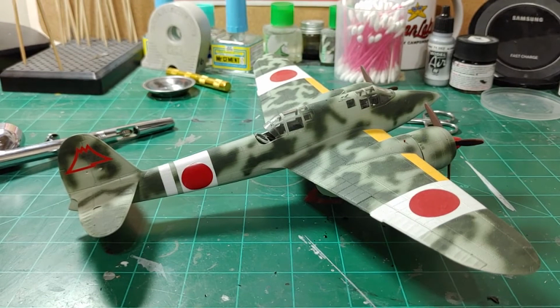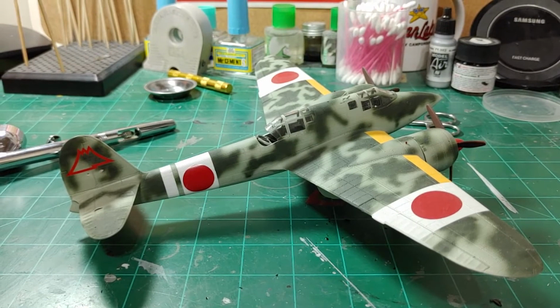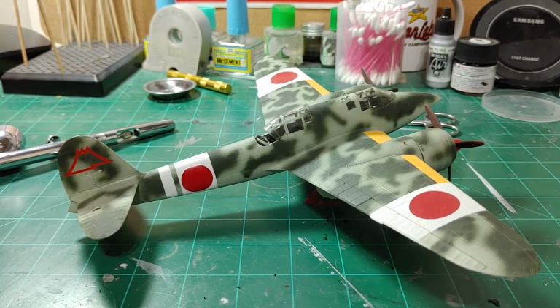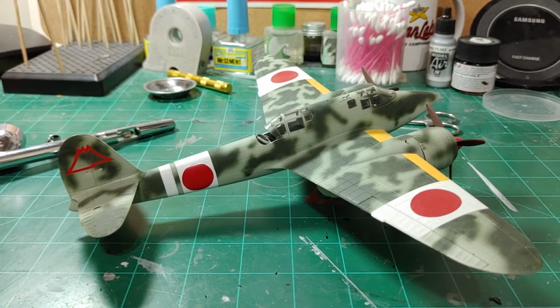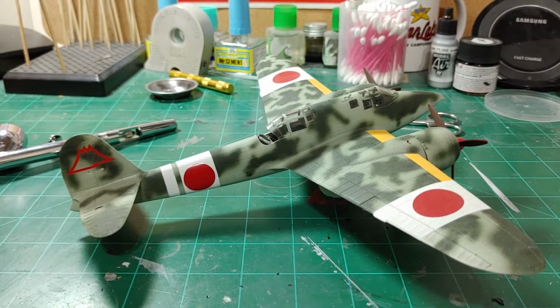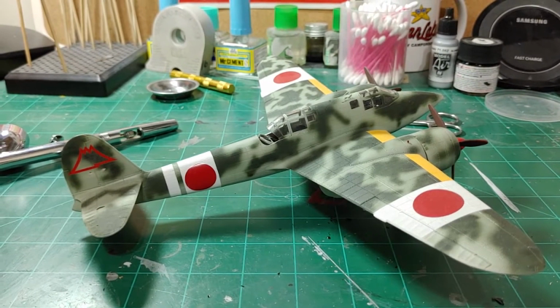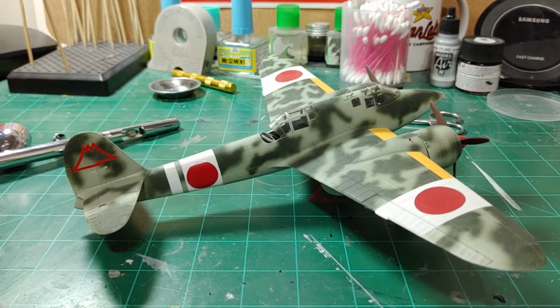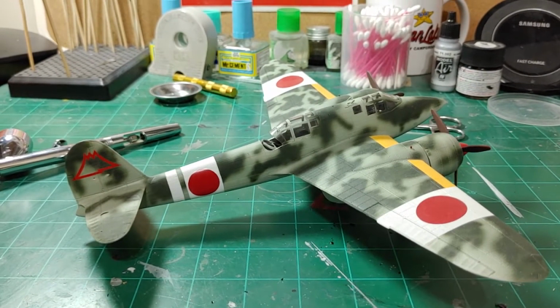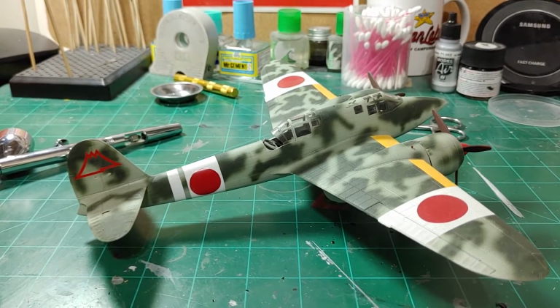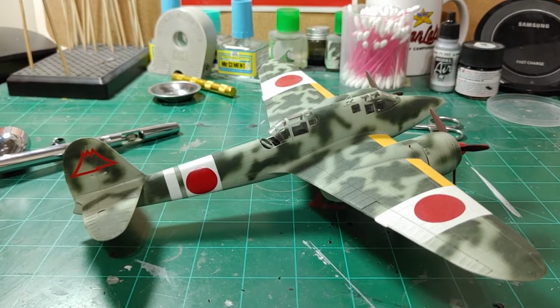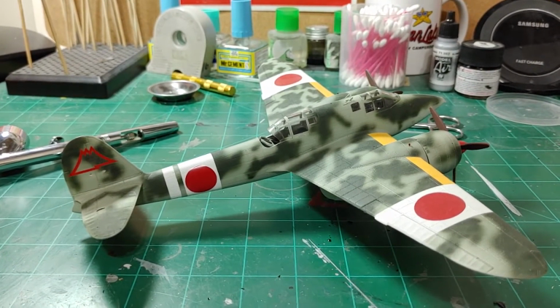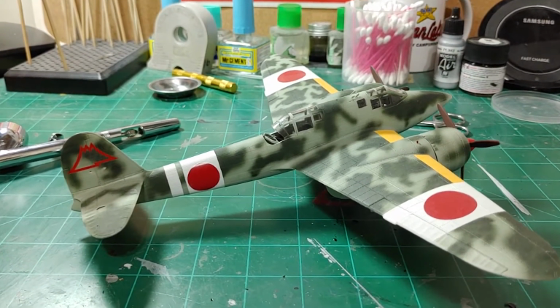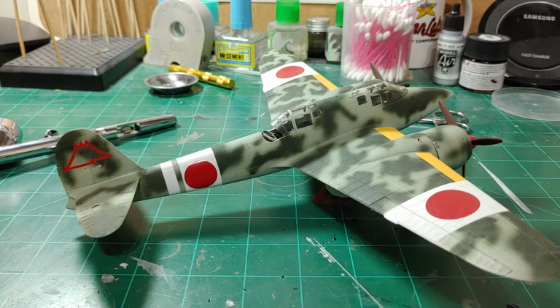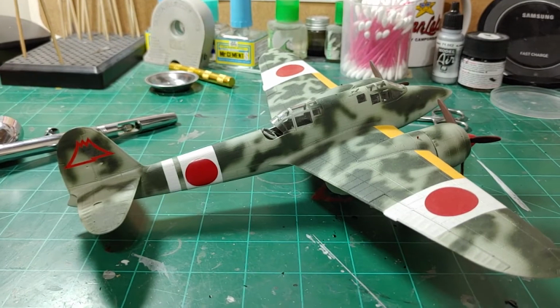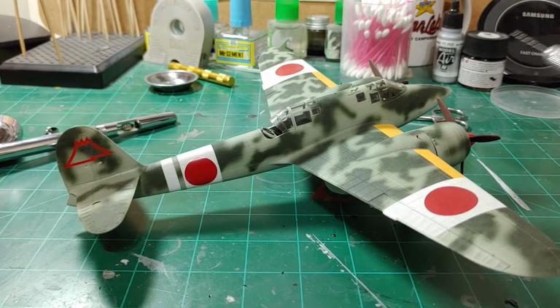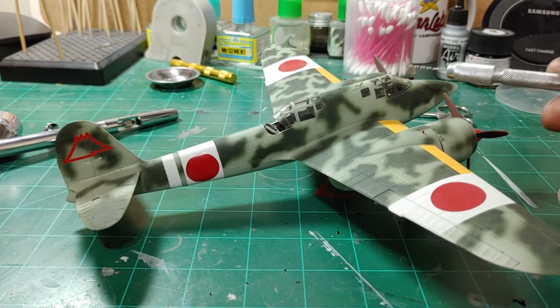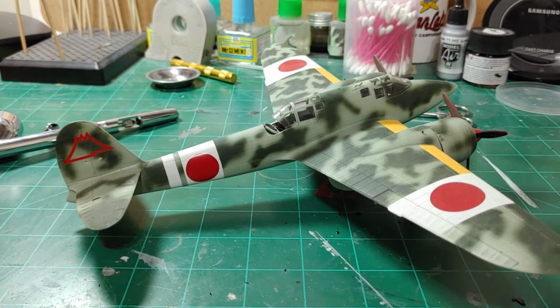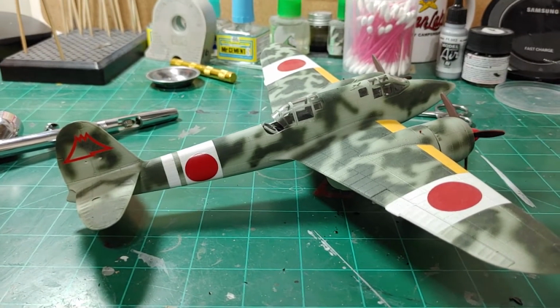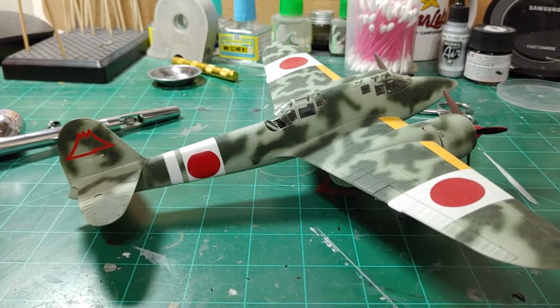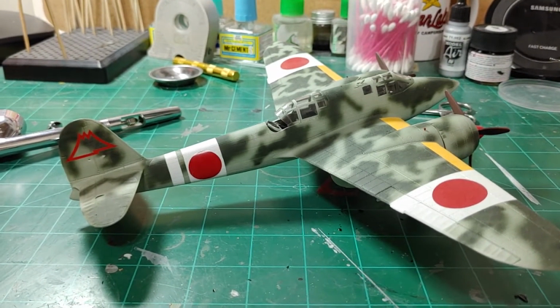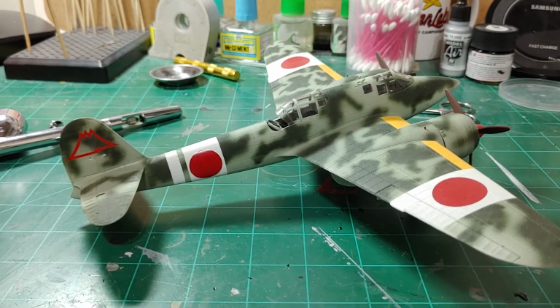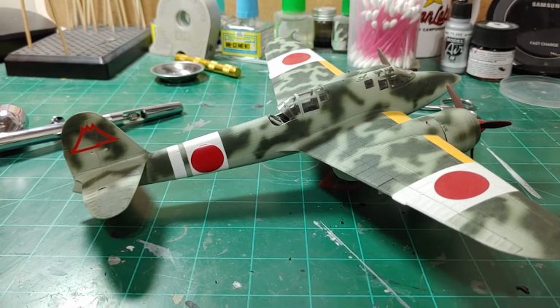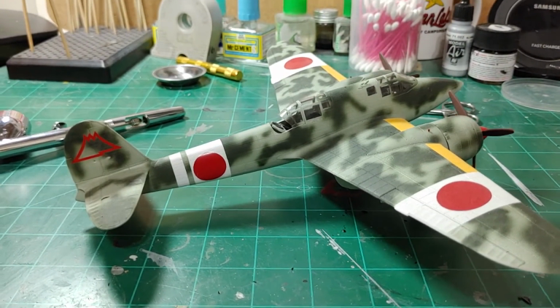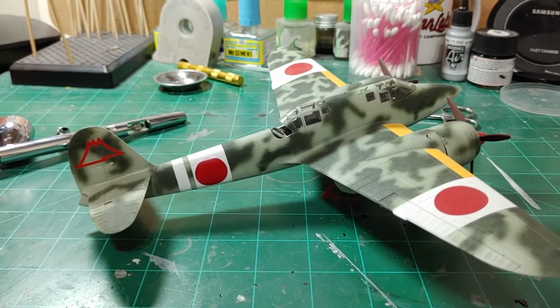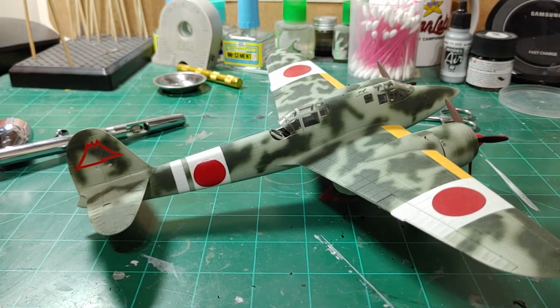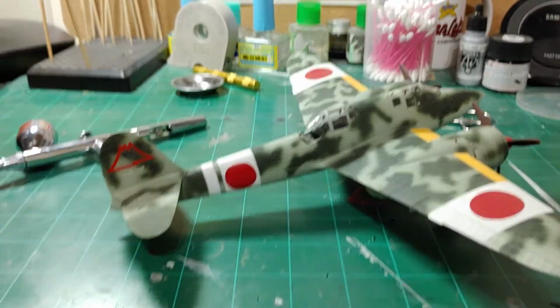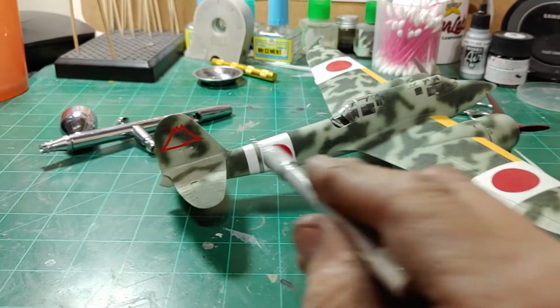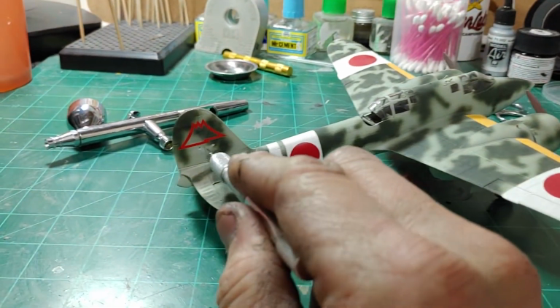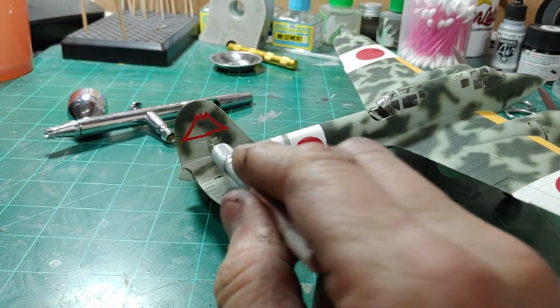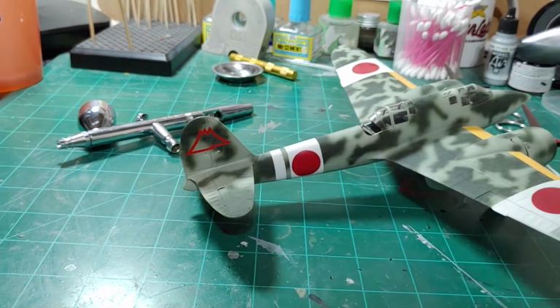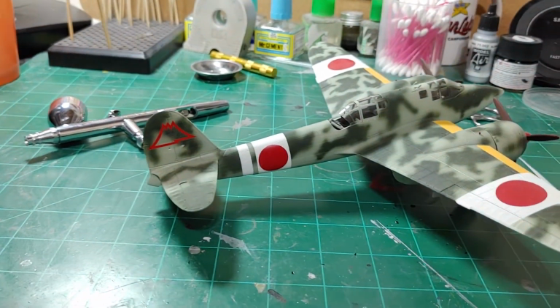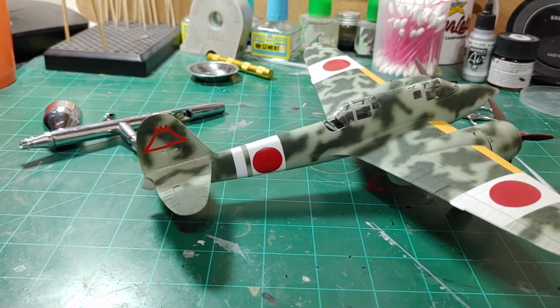I will pull that one out at some point and build it. But this is a nice kit — the cockpit detail was pretty good, though you can't see much of it with the canopy on. And yeah, the hinges for the rudder are somewhere — I don't know.